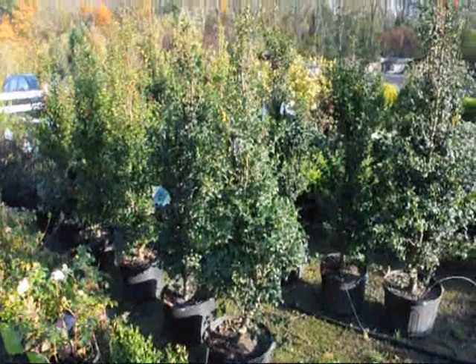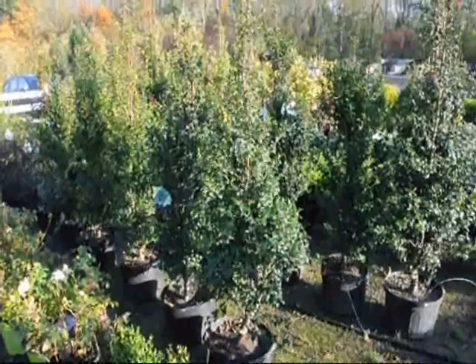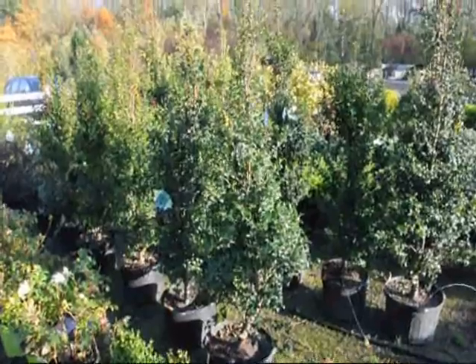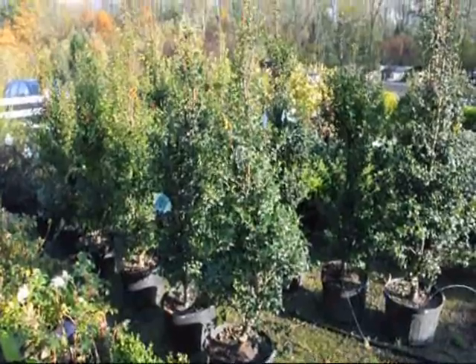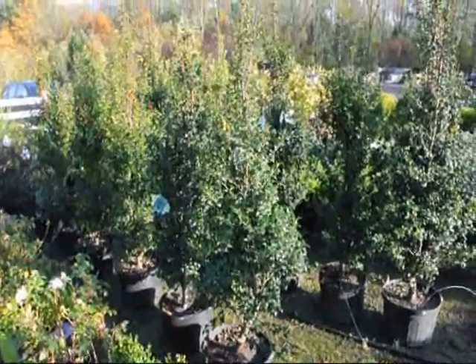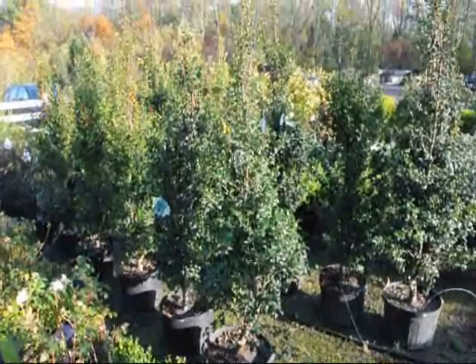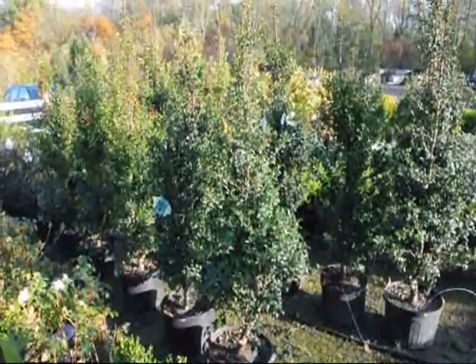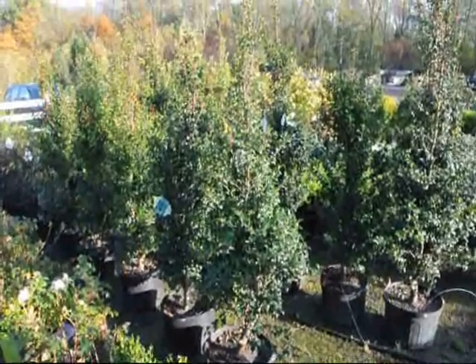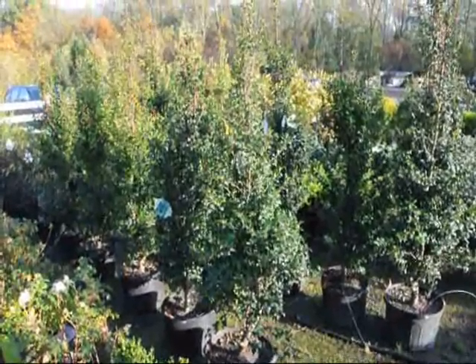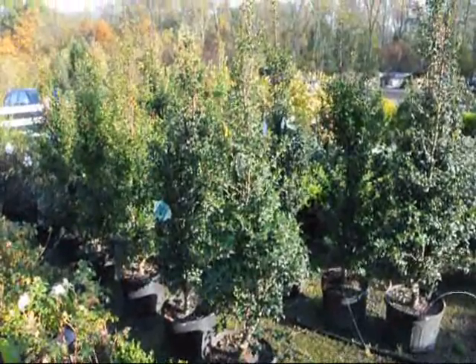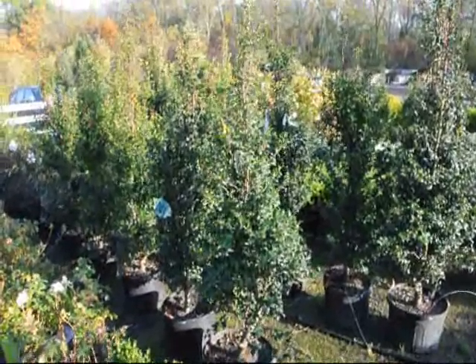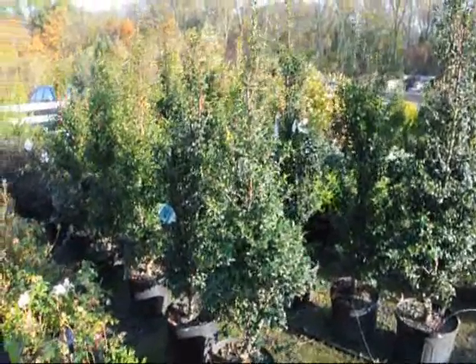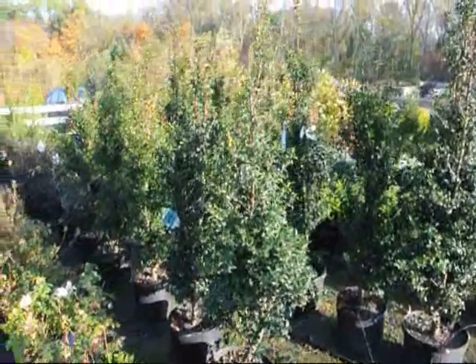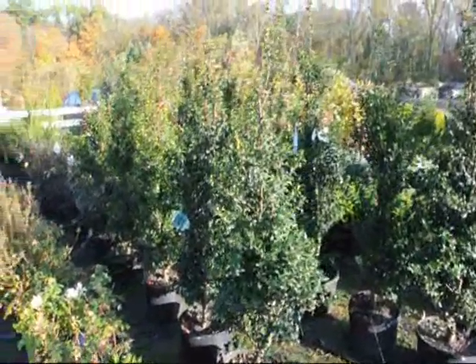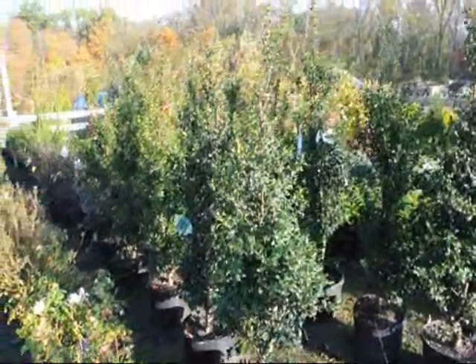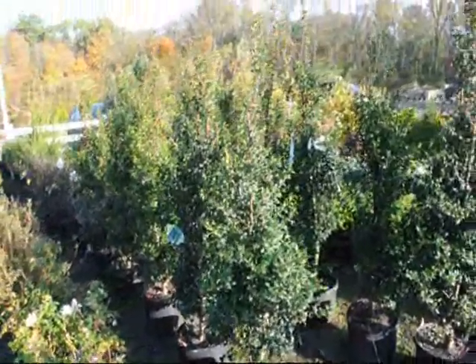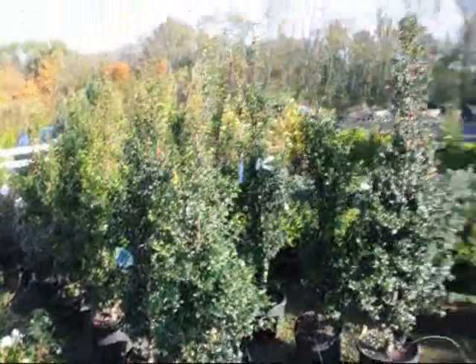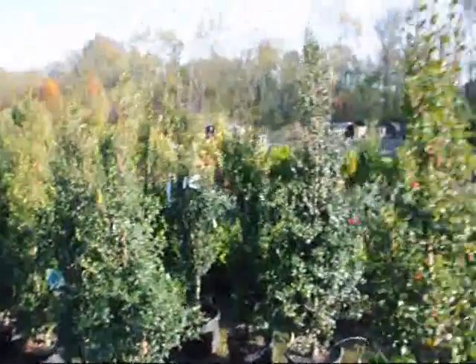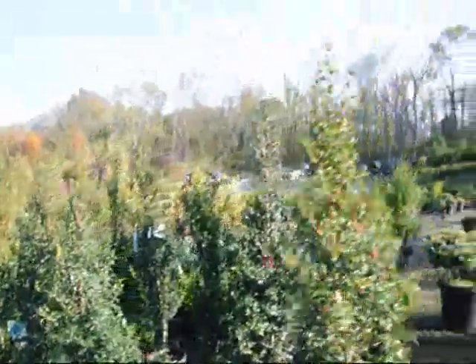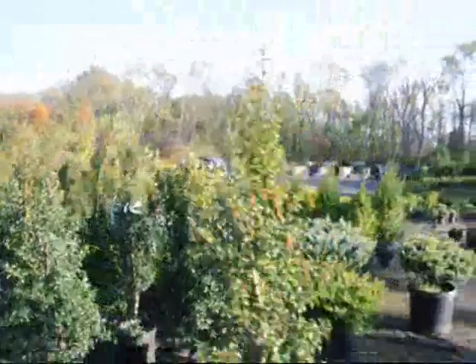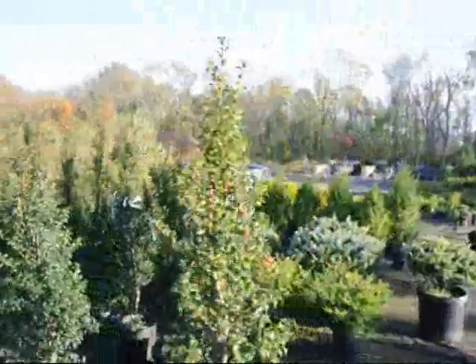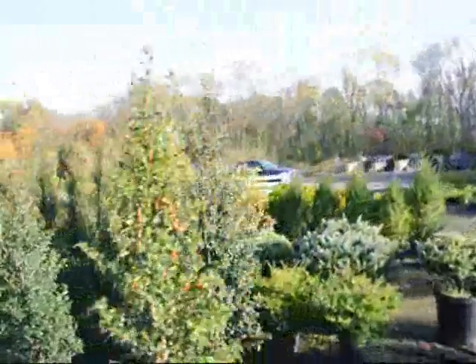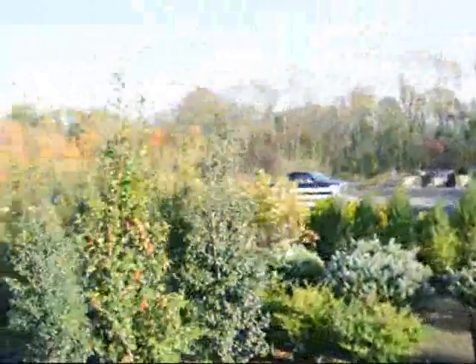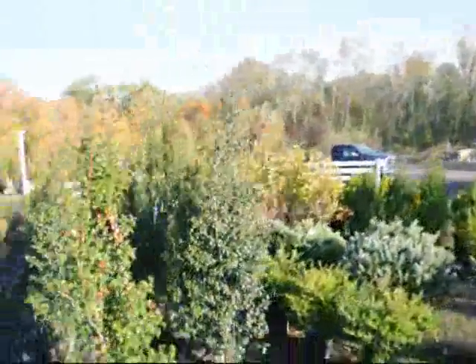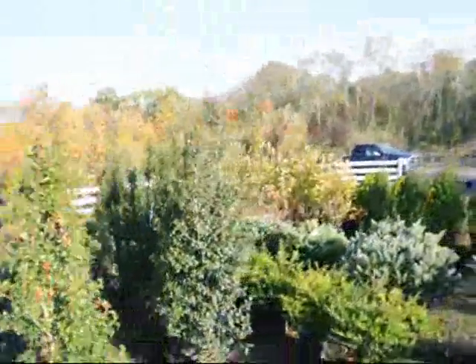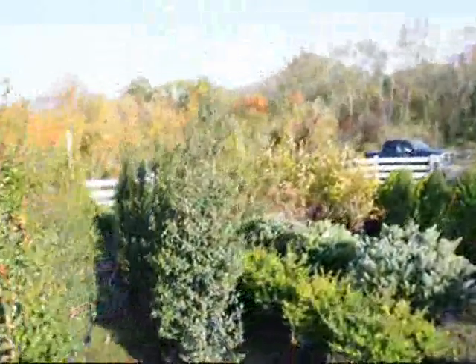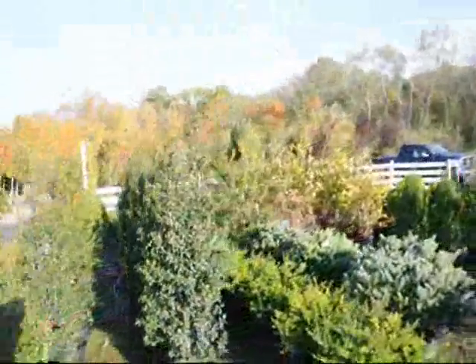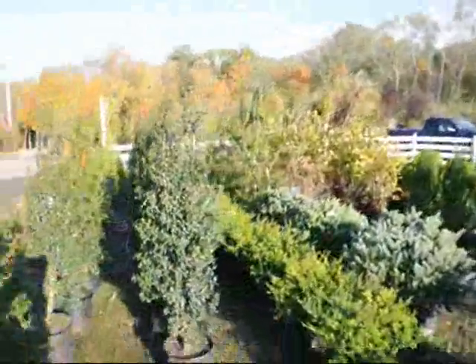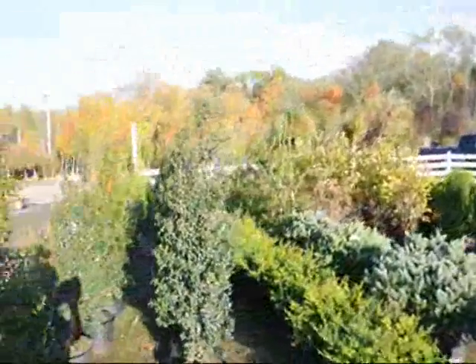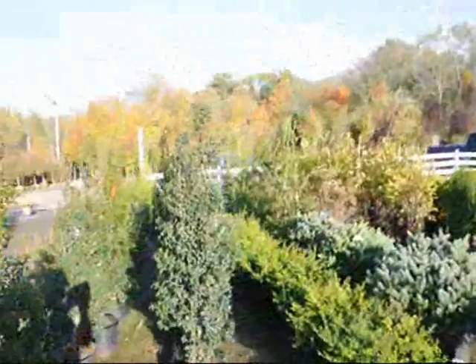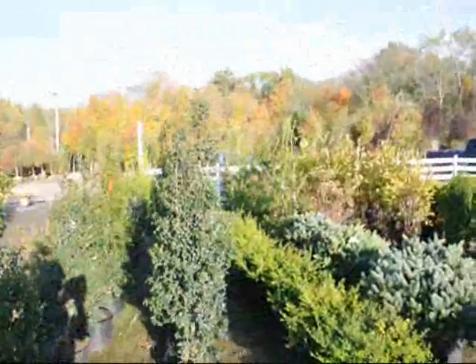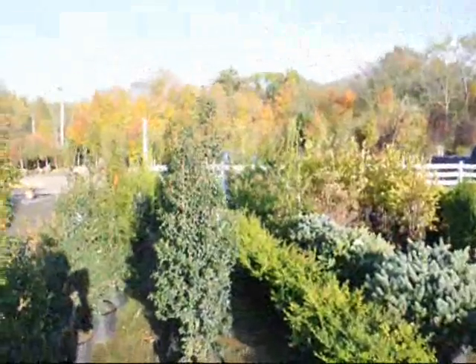We have a lot of hollies at Highland Hill Farm, like potted hollies. These are the dragon lady. And we also have in the back over here some American hollies.